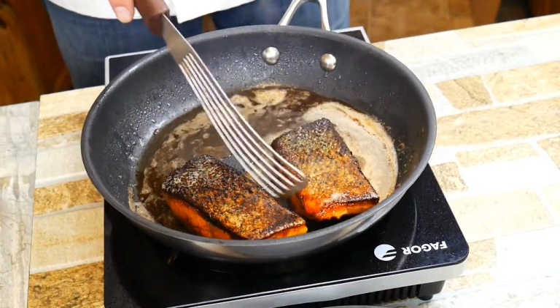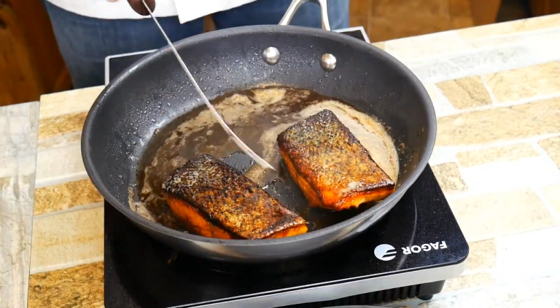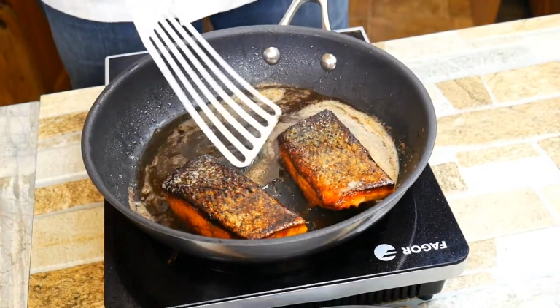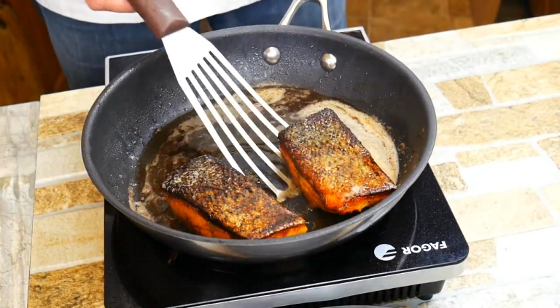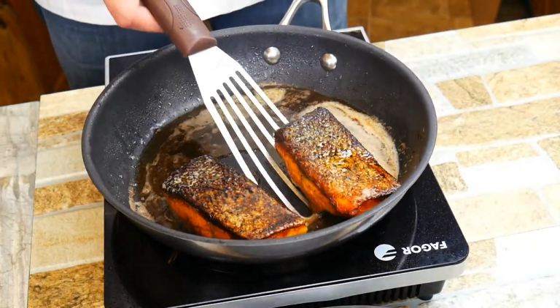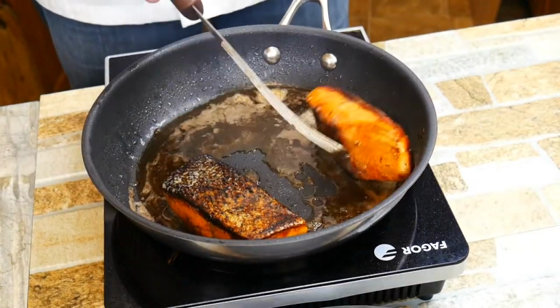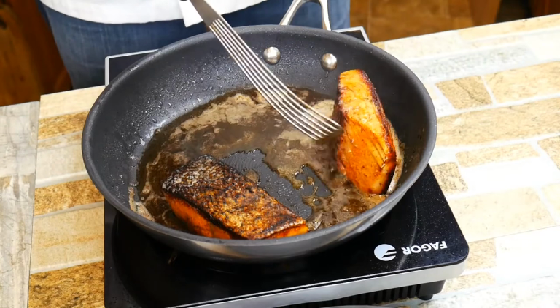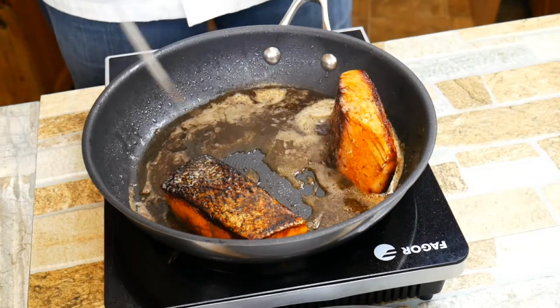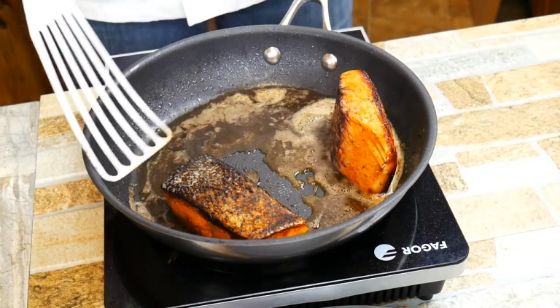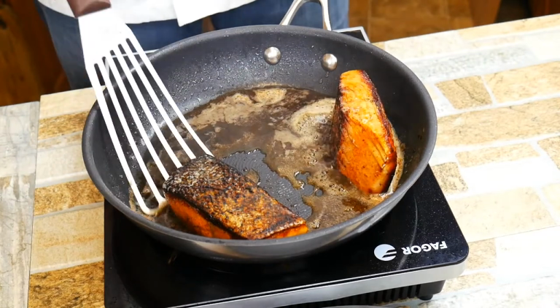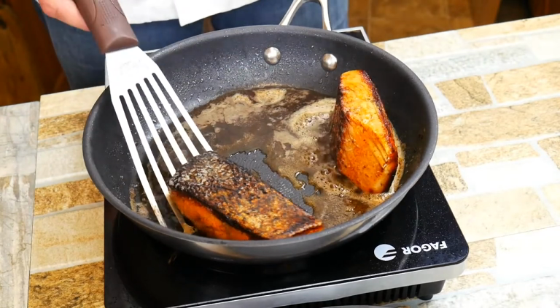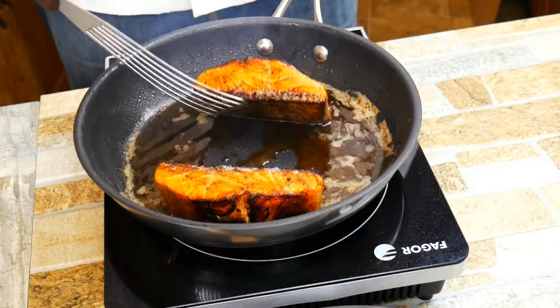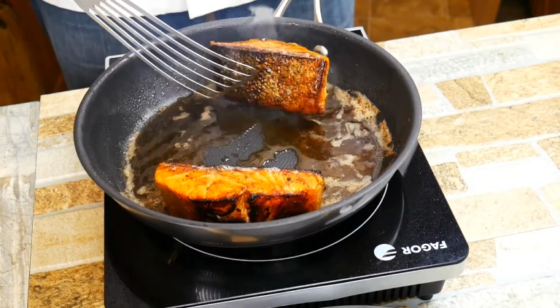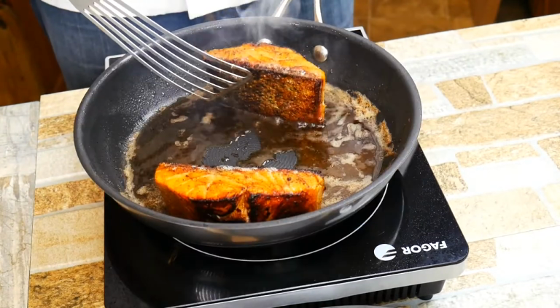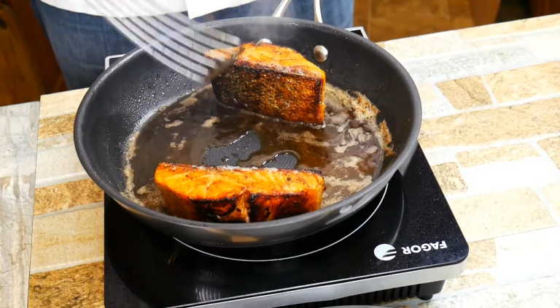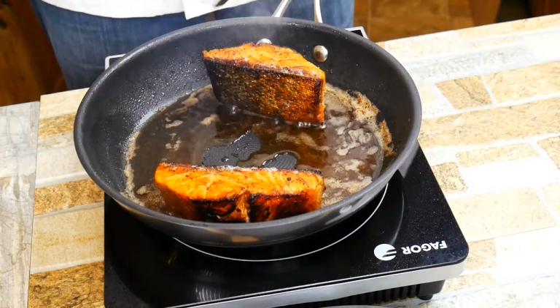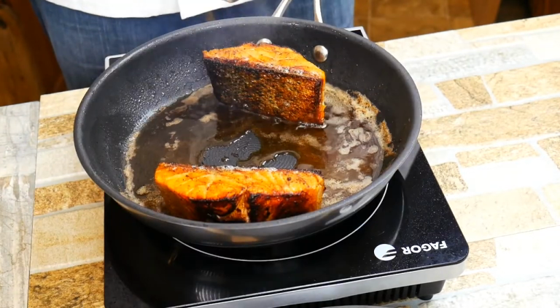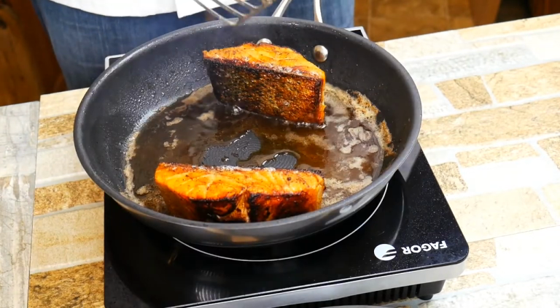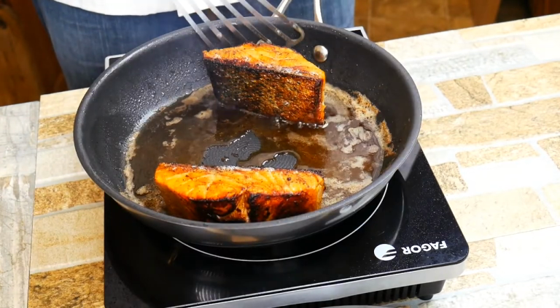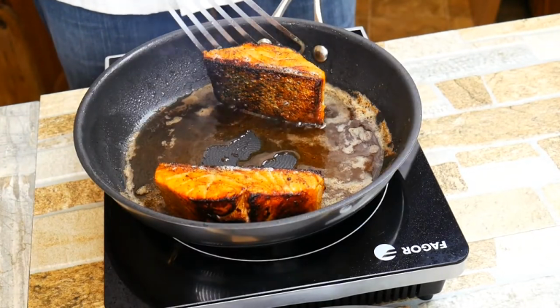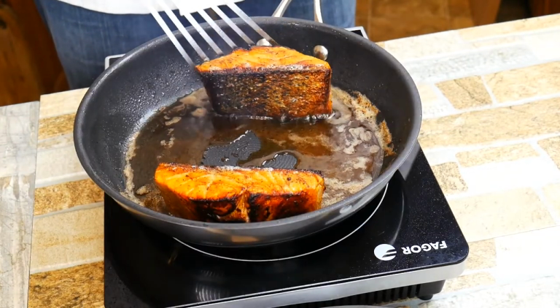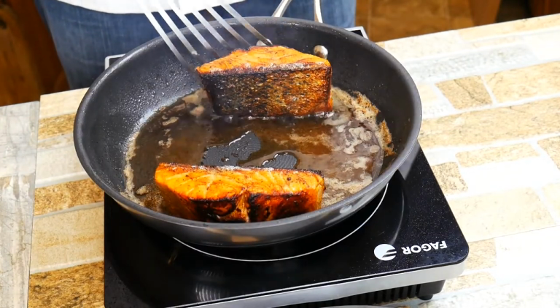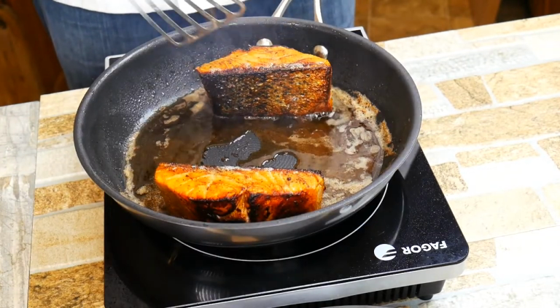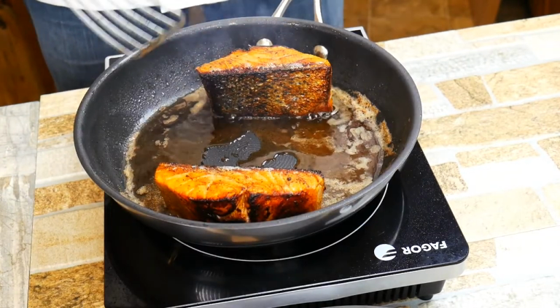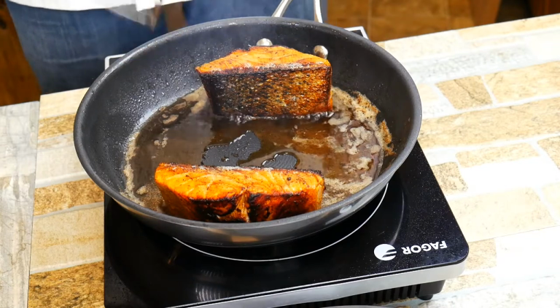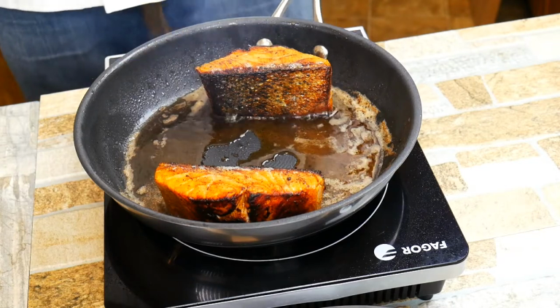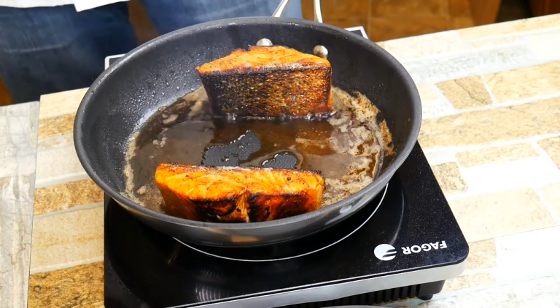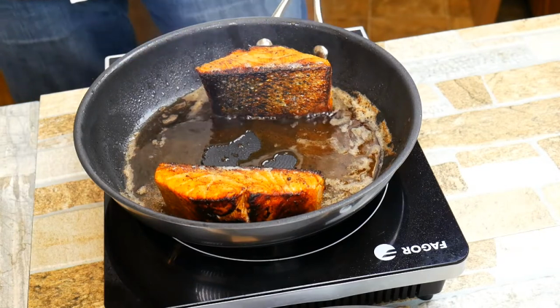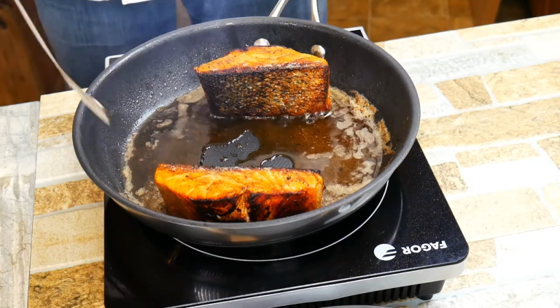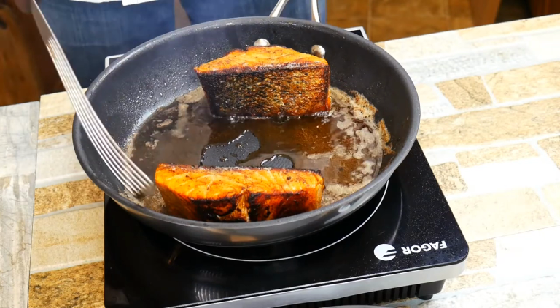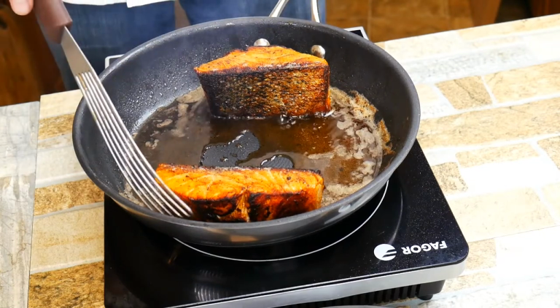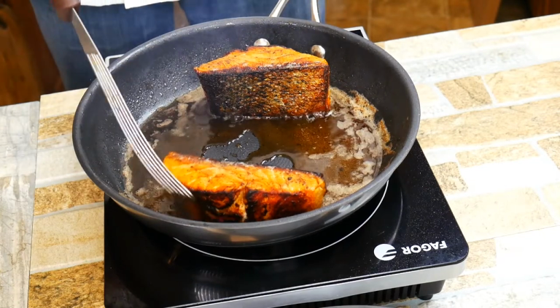This whole cooking process takes about five minutes and we're done. You could easily have stuck this in the oven and let it do its thing — I would go for about 375°F on the temperature.